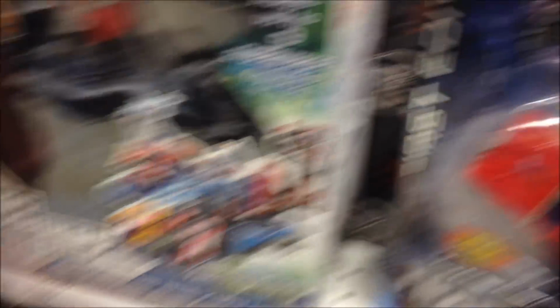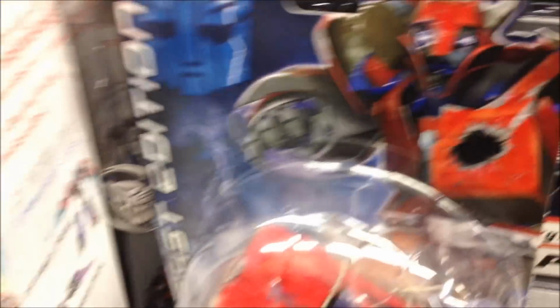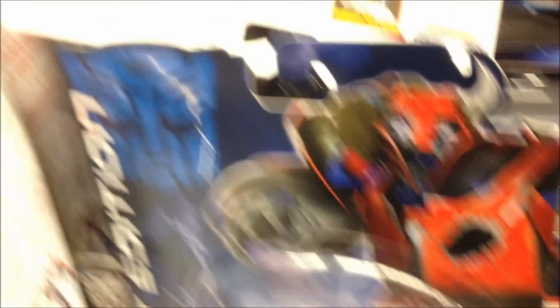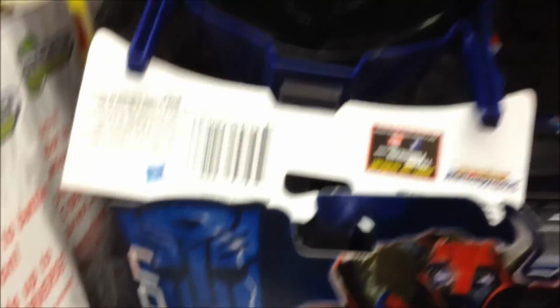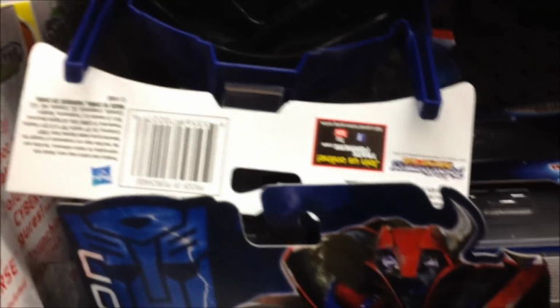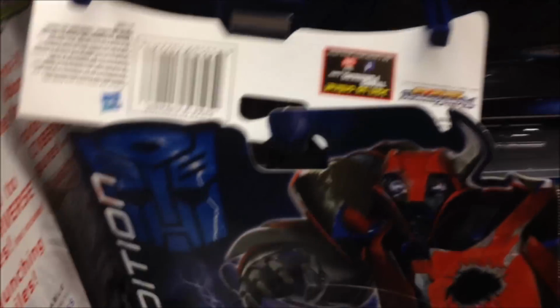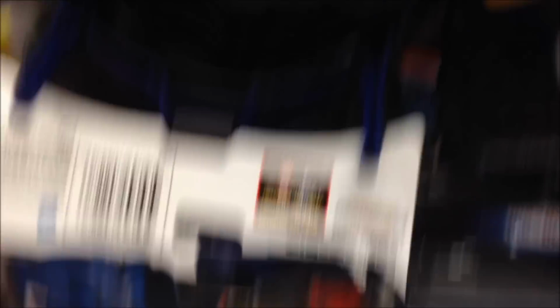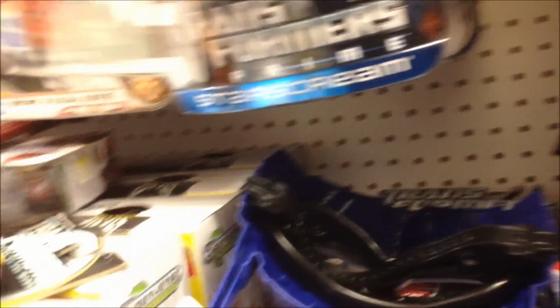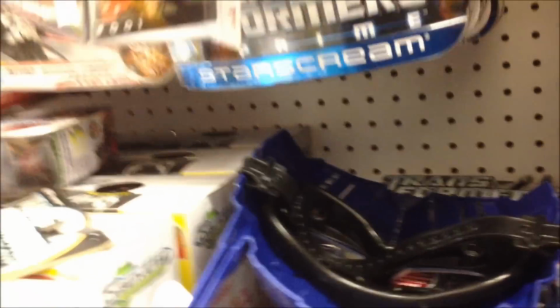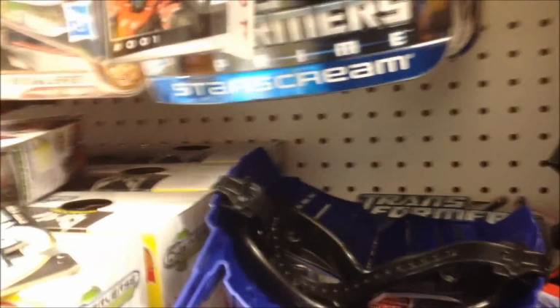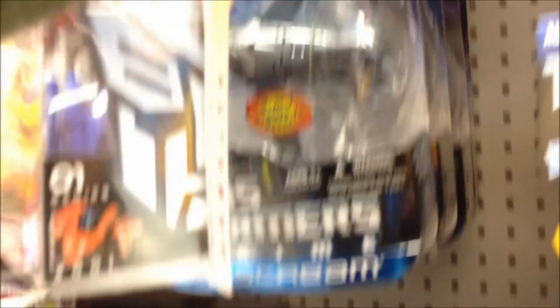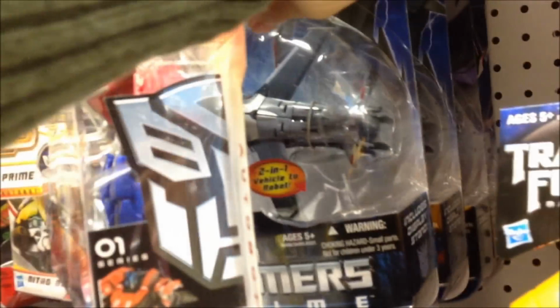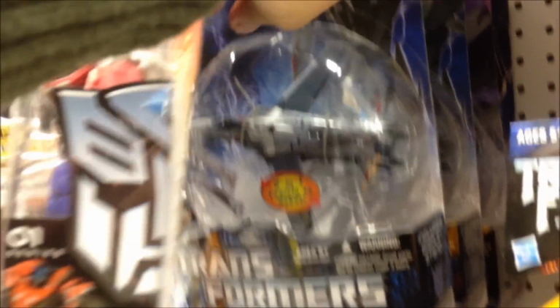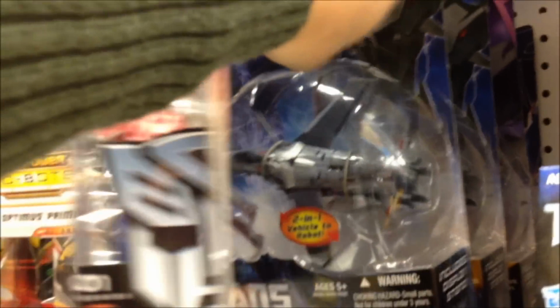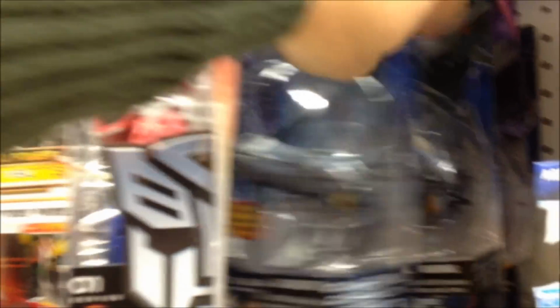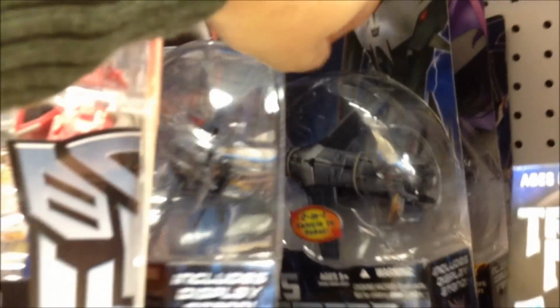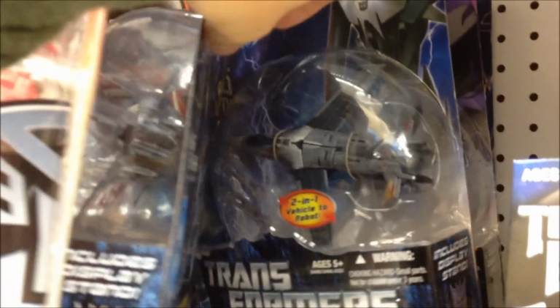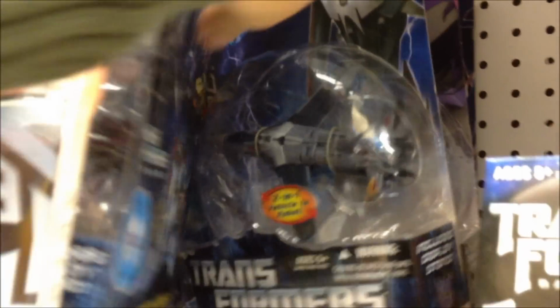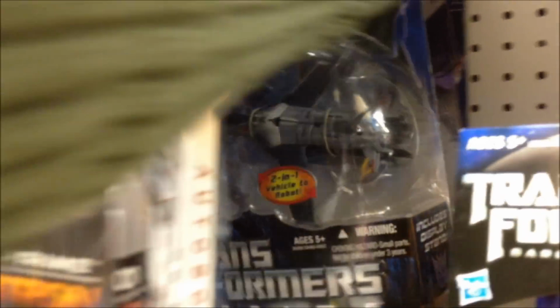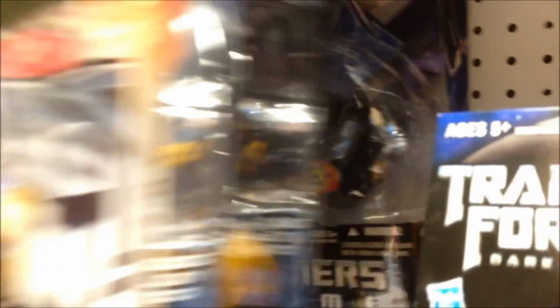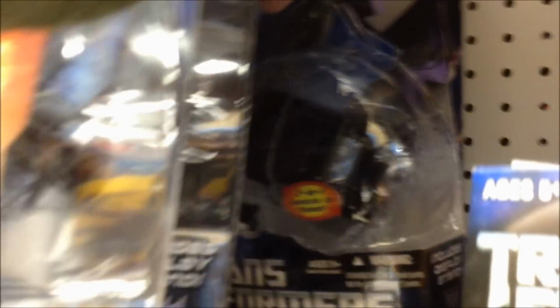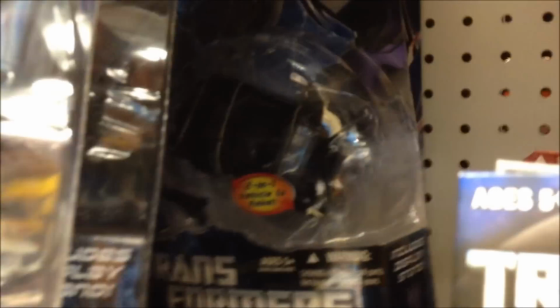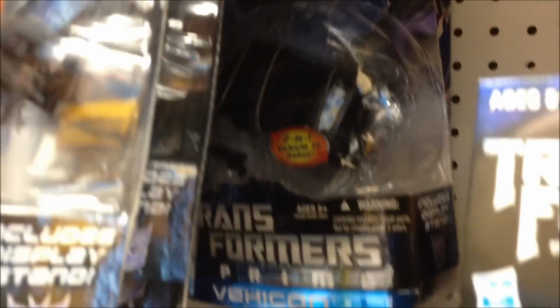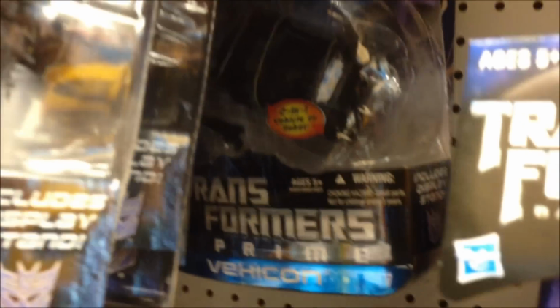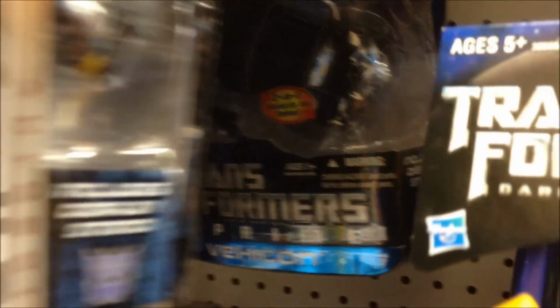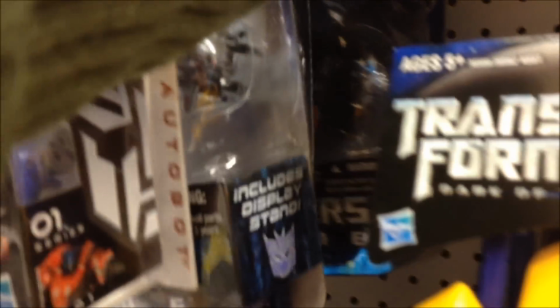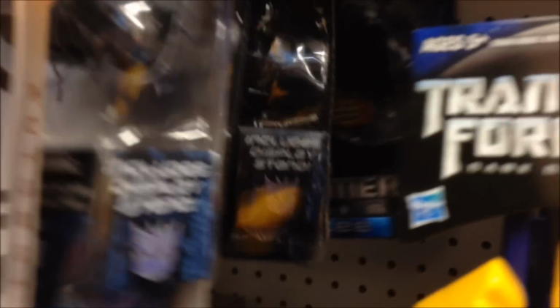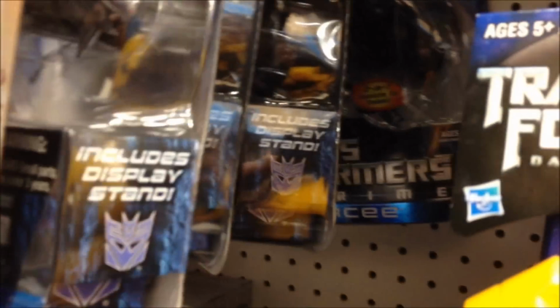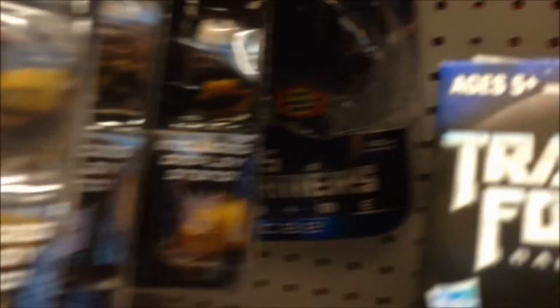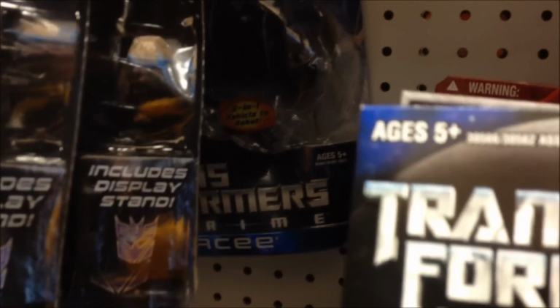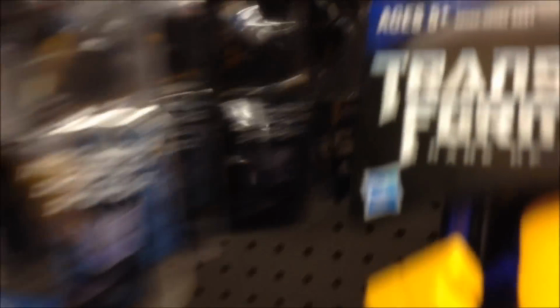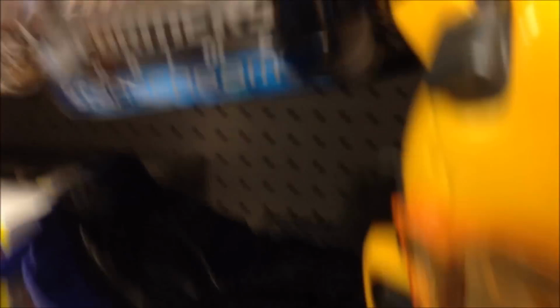It took one year for them to restock. And there's Starscream, another Vihicon, and another RC.